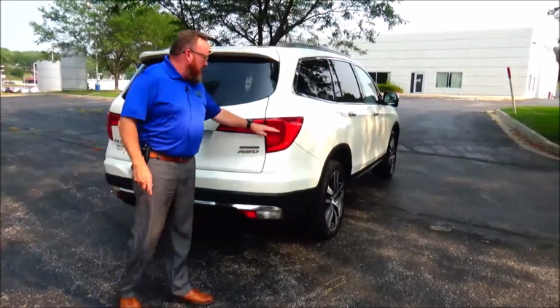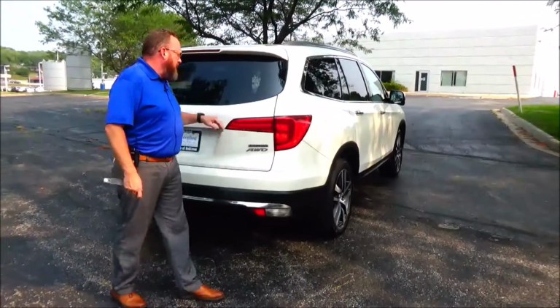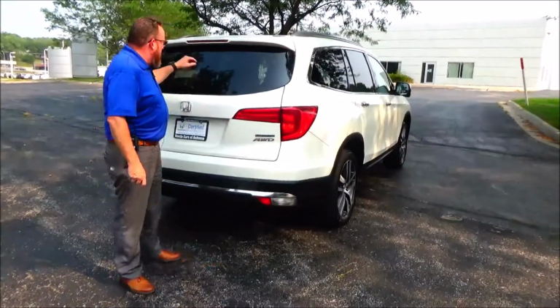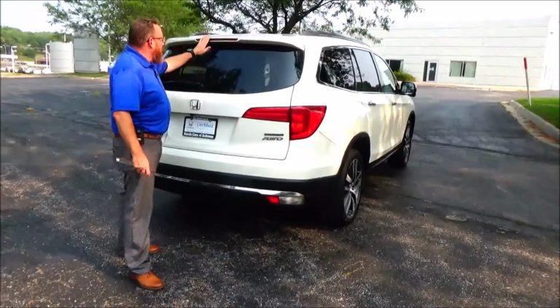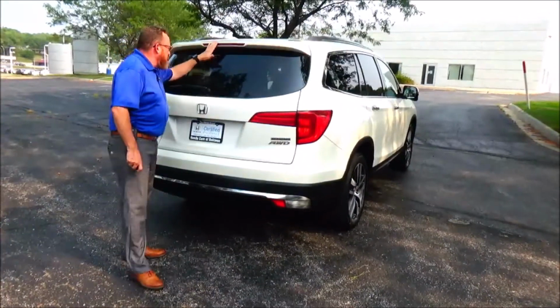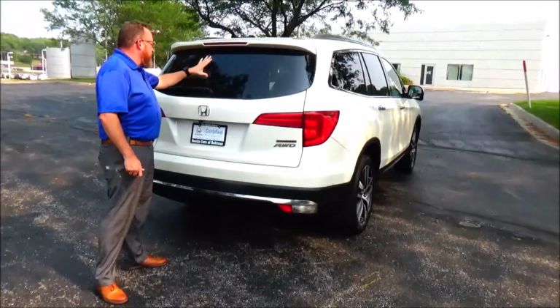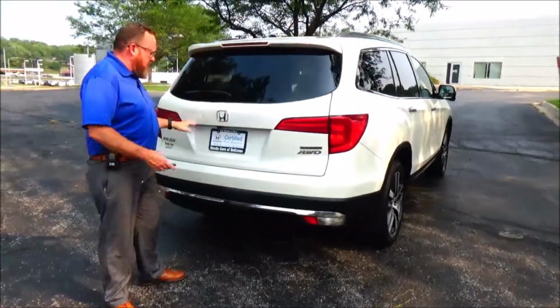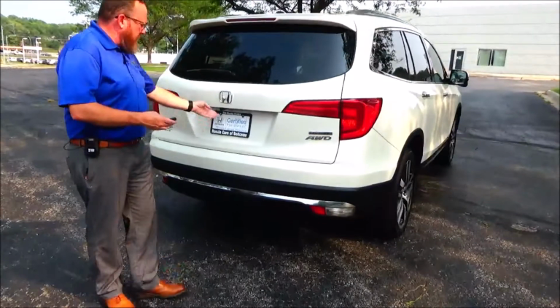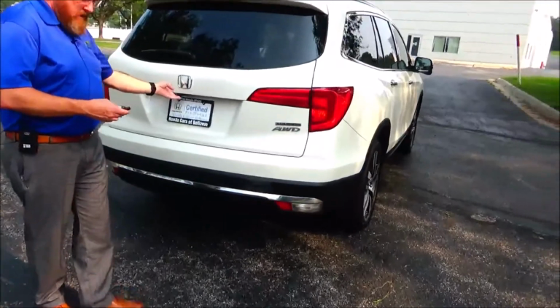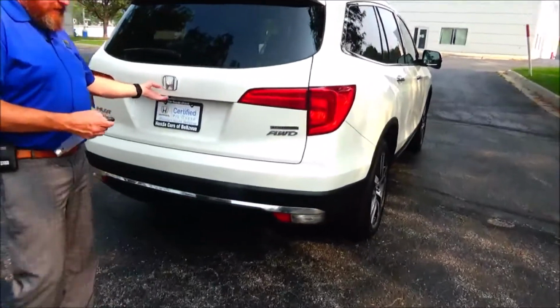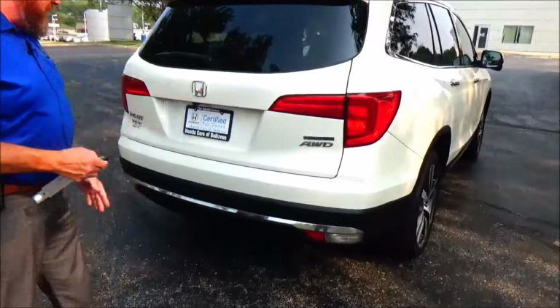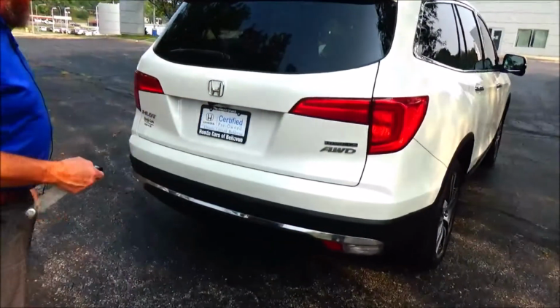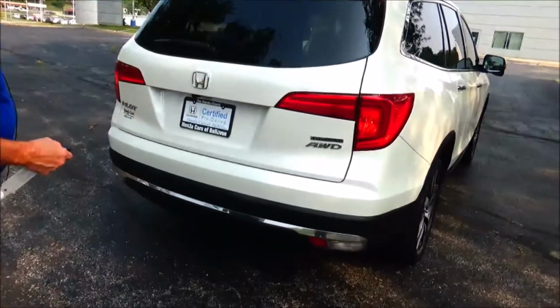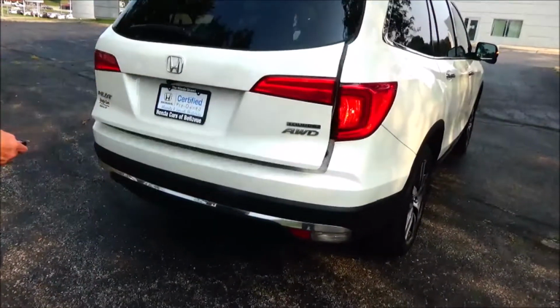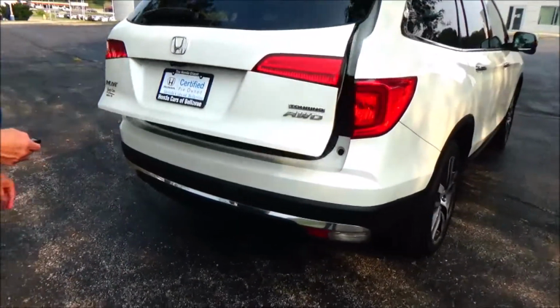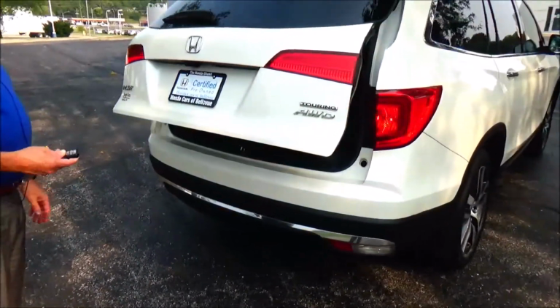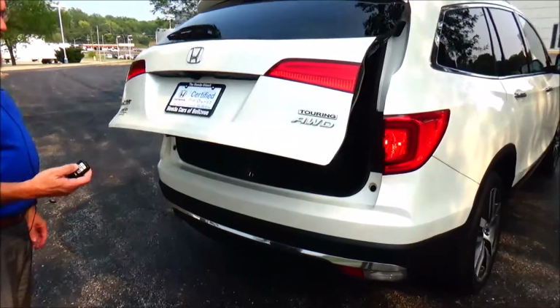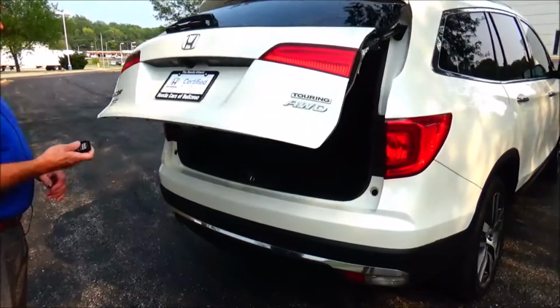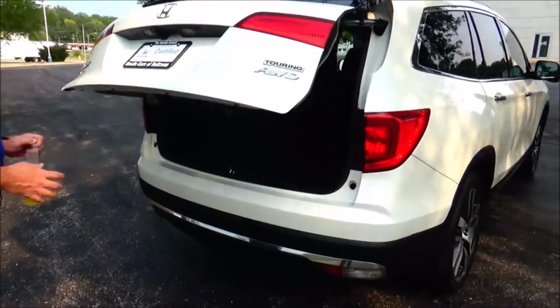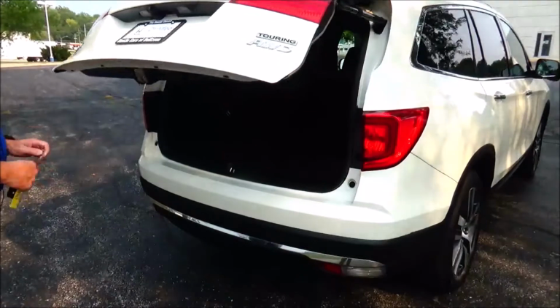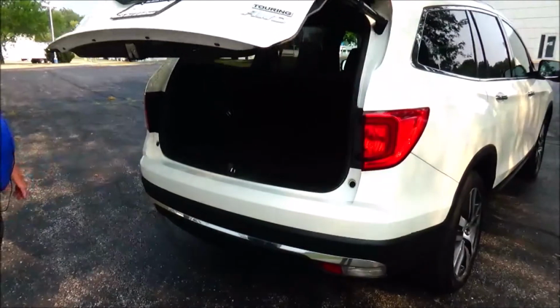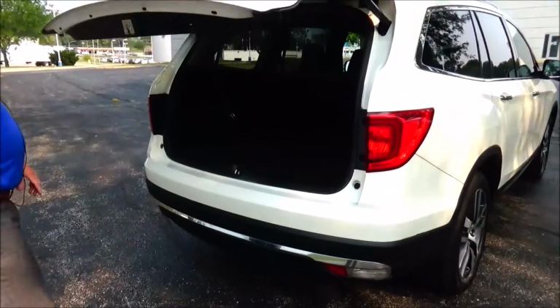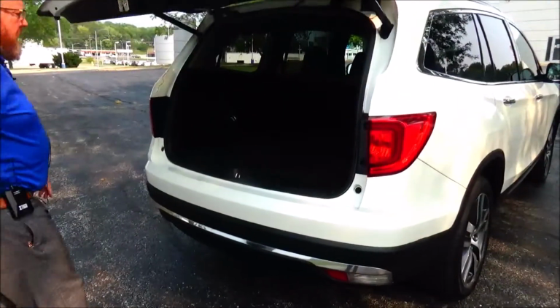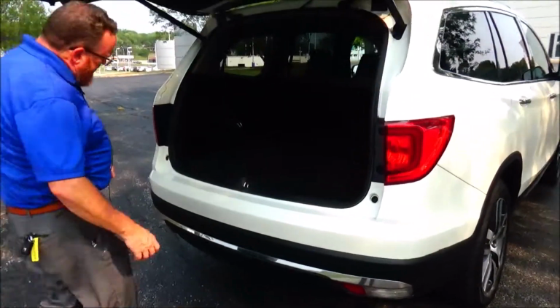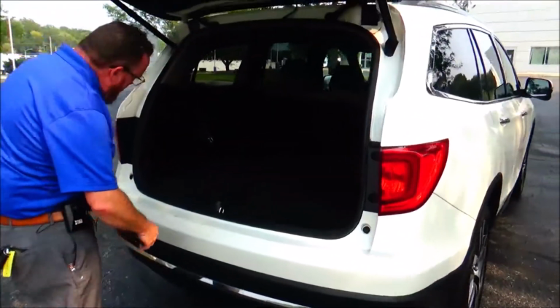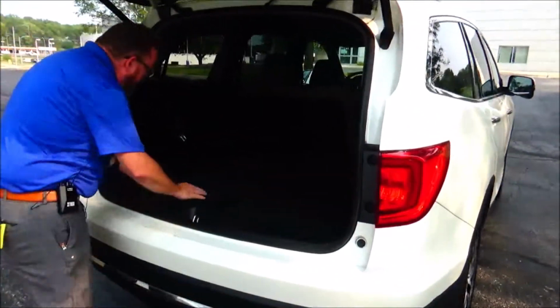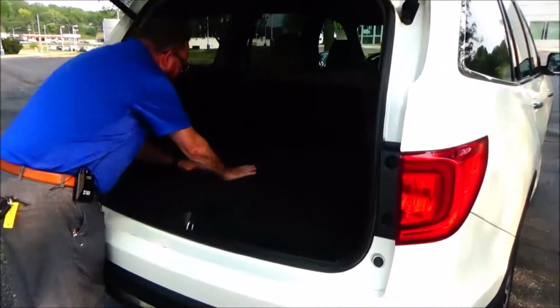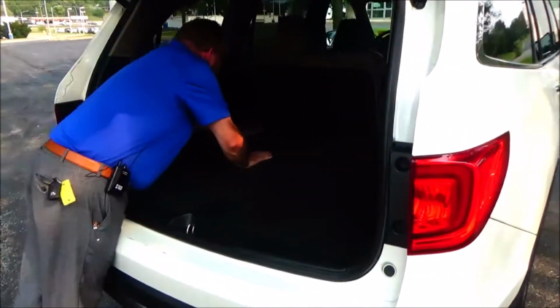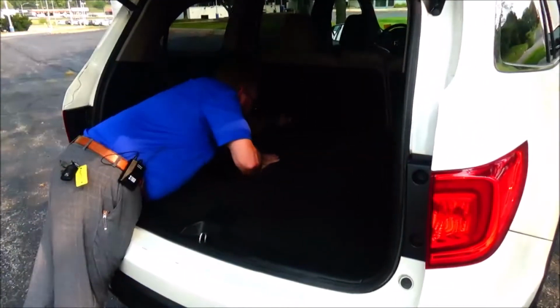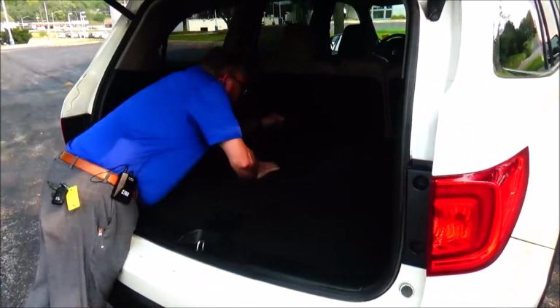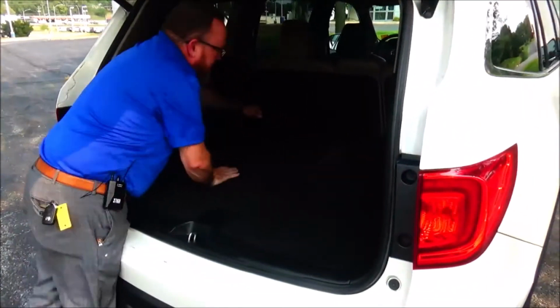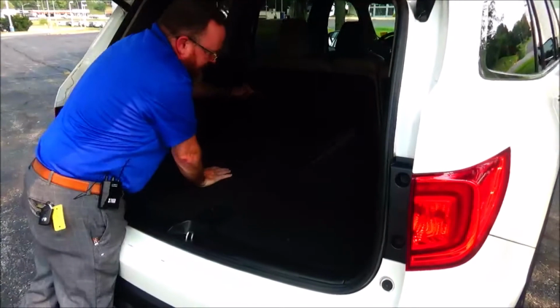Wrap-around tail light, time-out brake light, rear defrost and wiper, back-up camera, remote access to the trunk, remote start, and 60/40 pull-down seats.